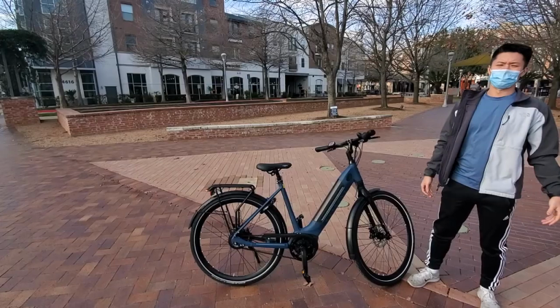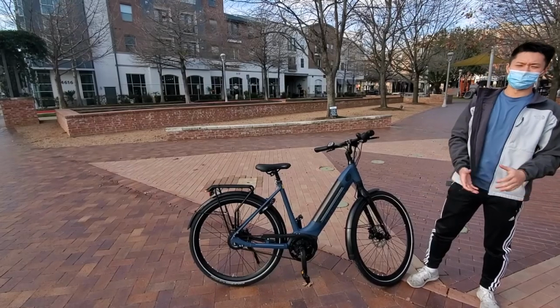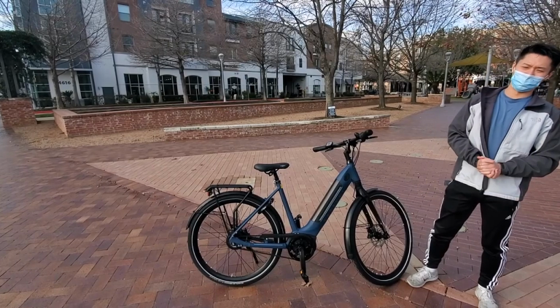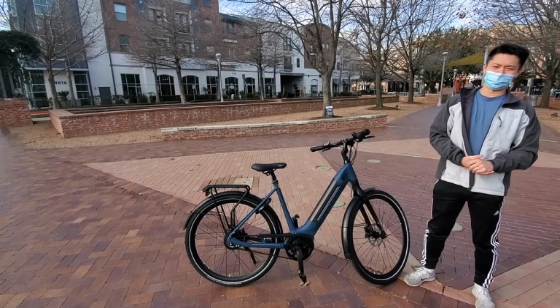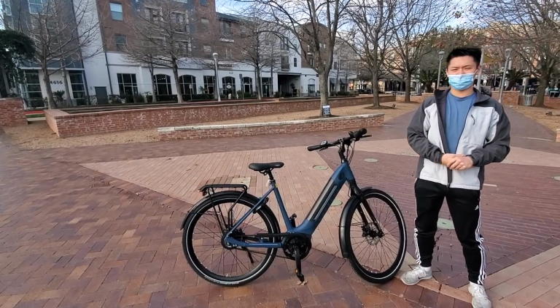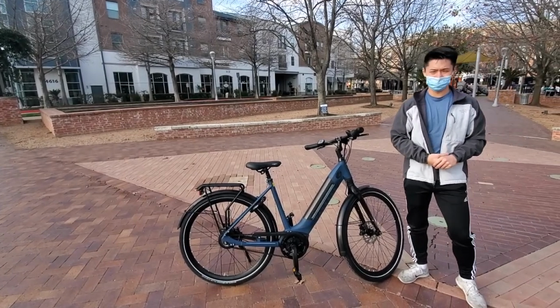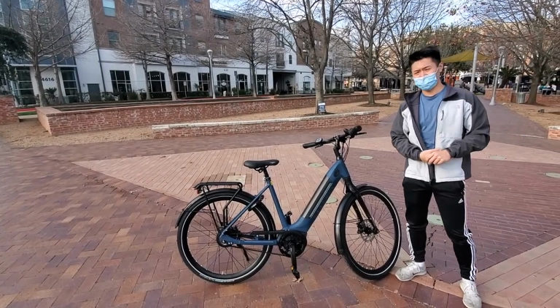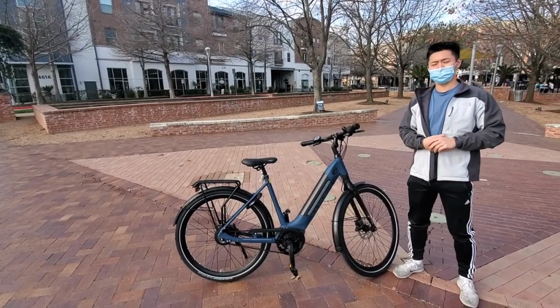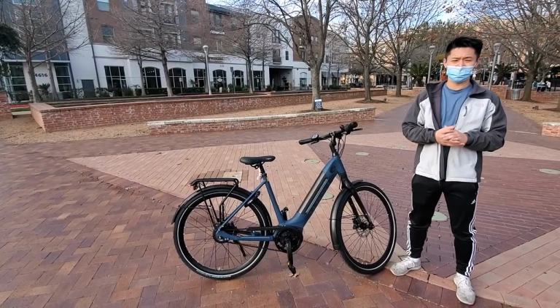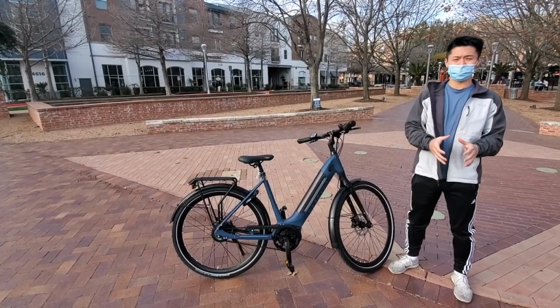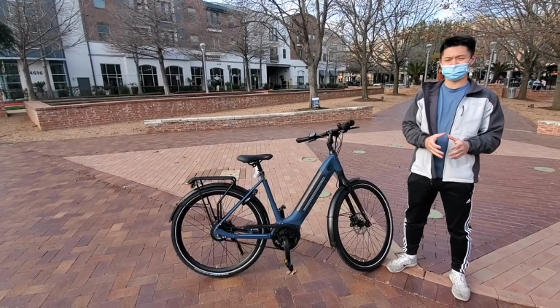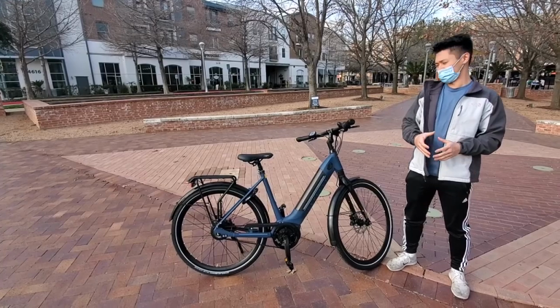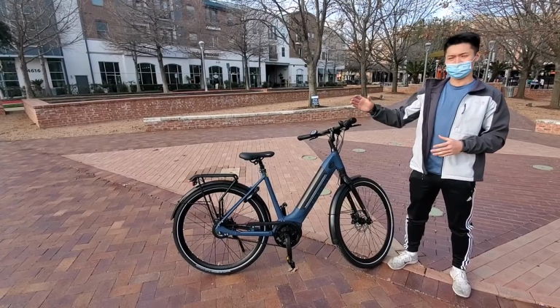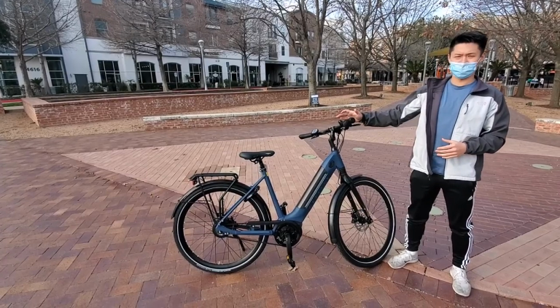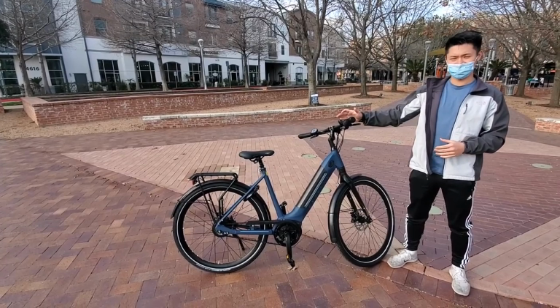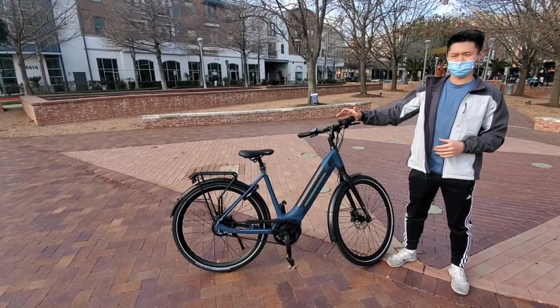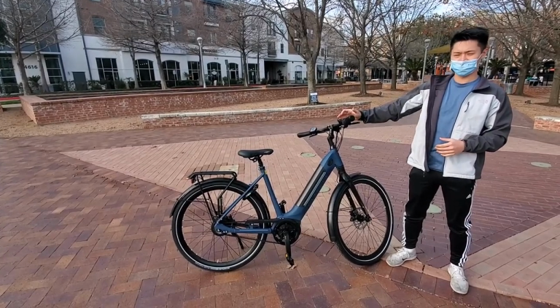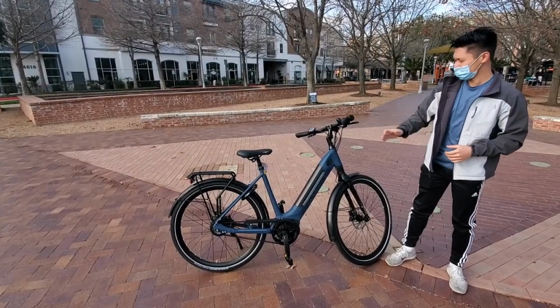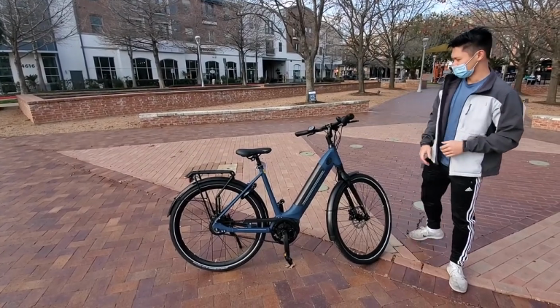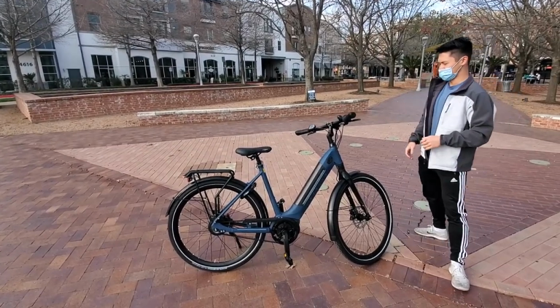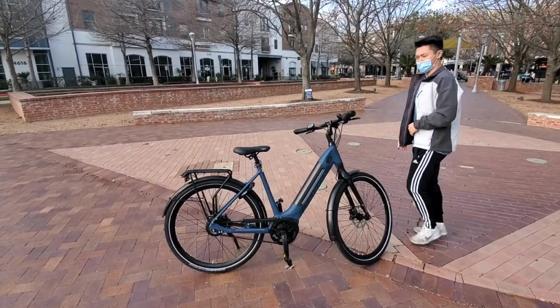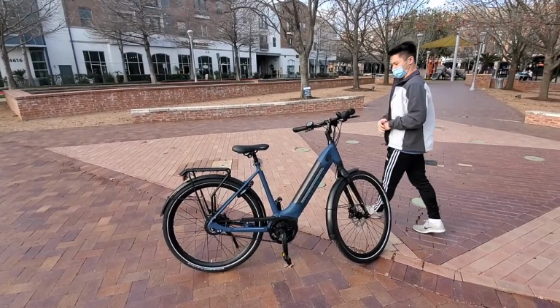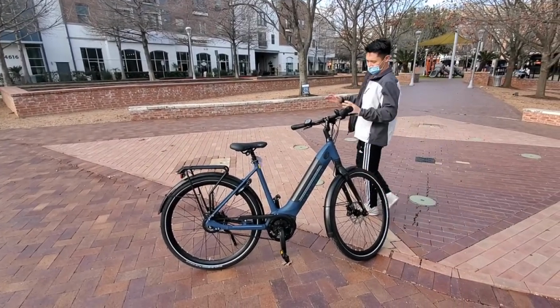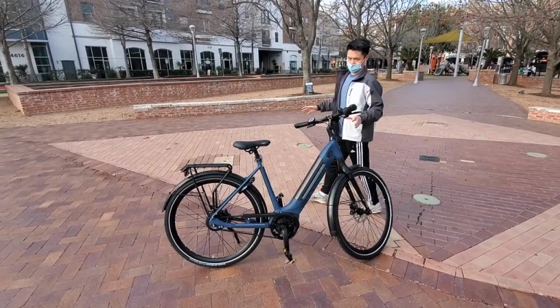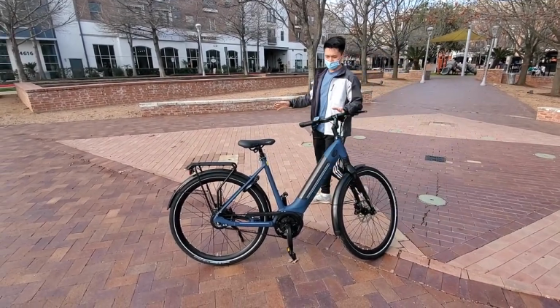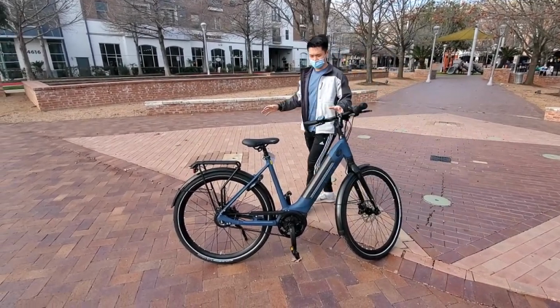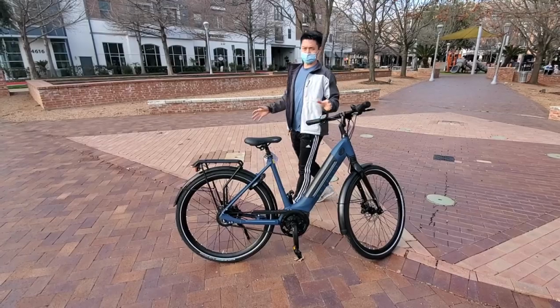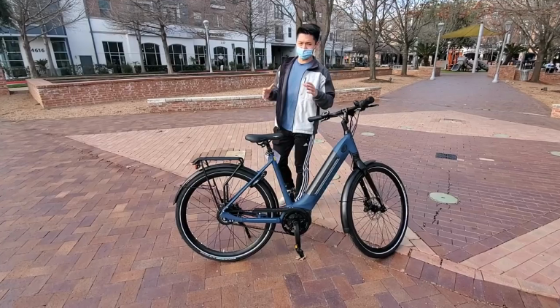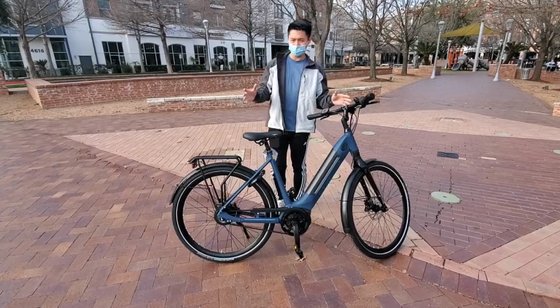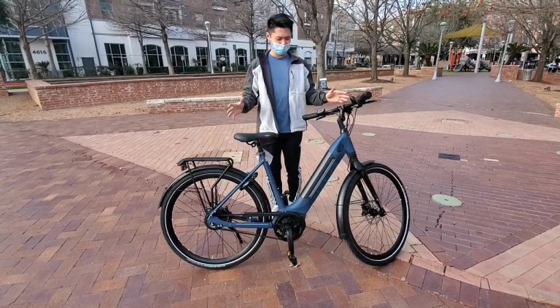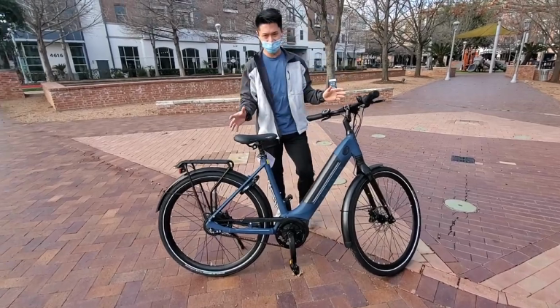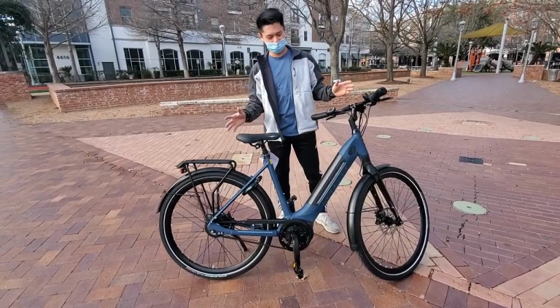Hi, this is Martin here with Electric Avenue and today I'm going to be talking to you guys about the Ultimate C380. The C380 is a great bike overall. I'm going to go through some of the main features that it has.